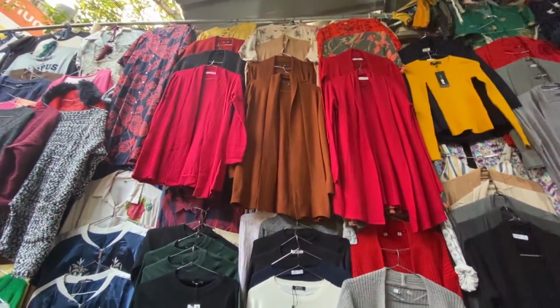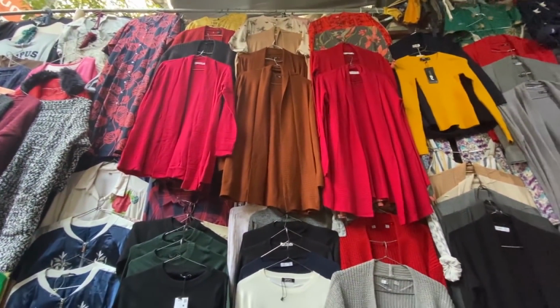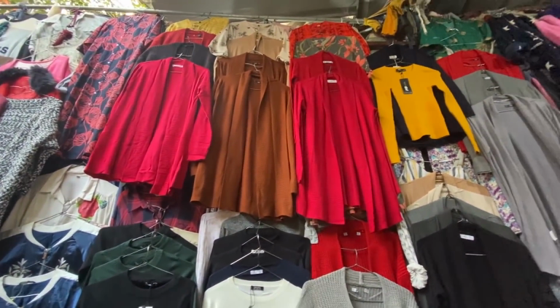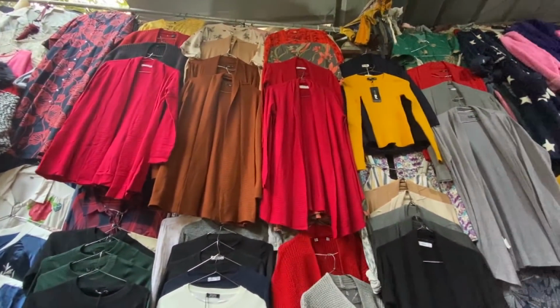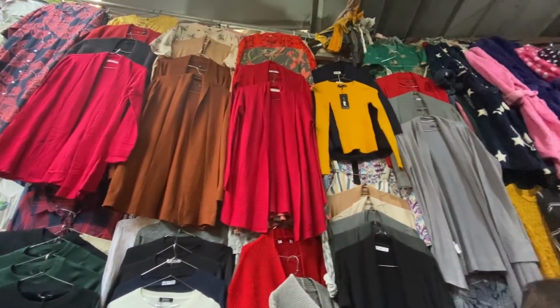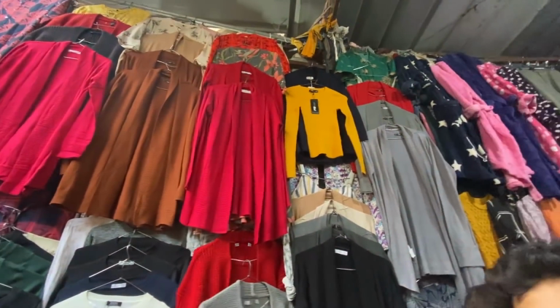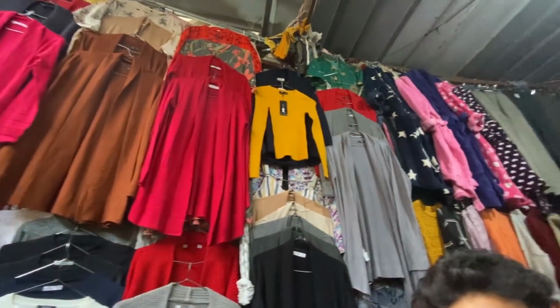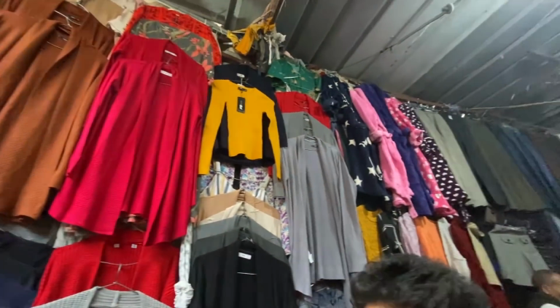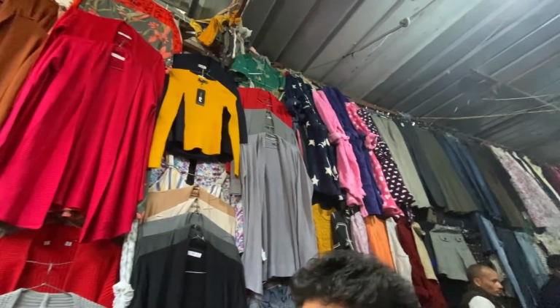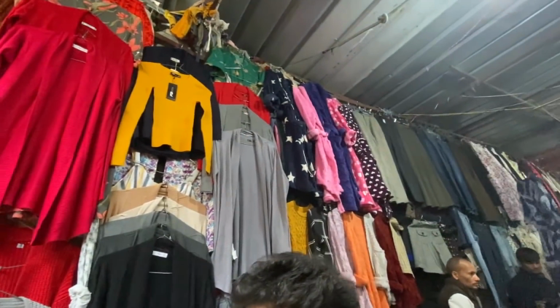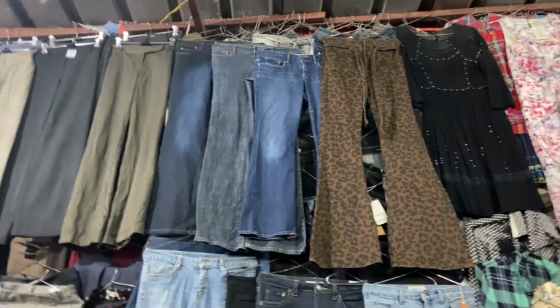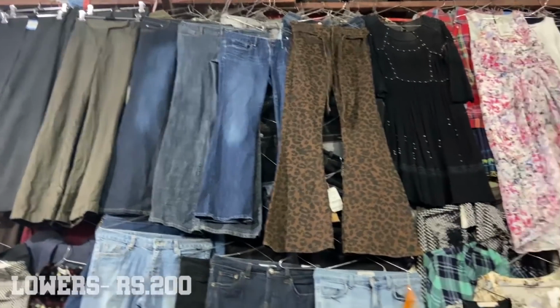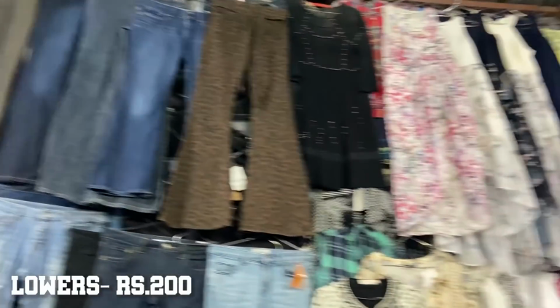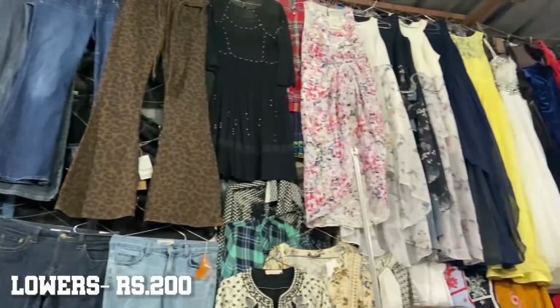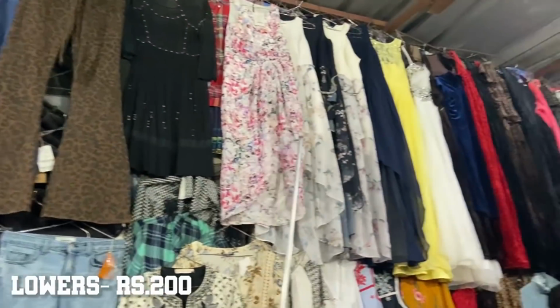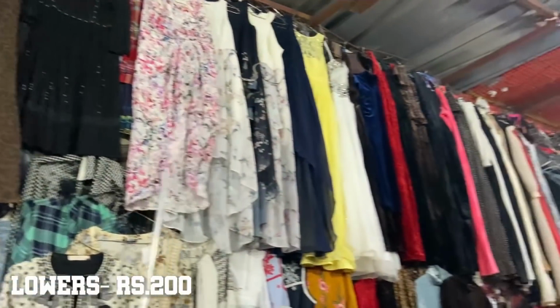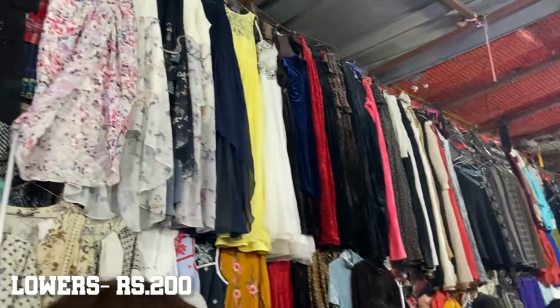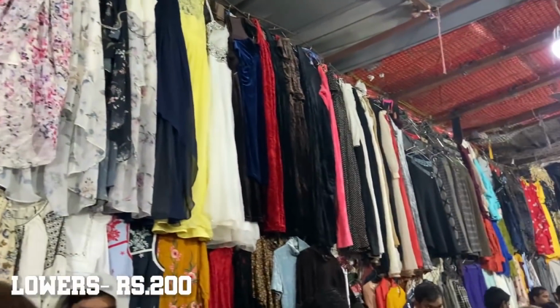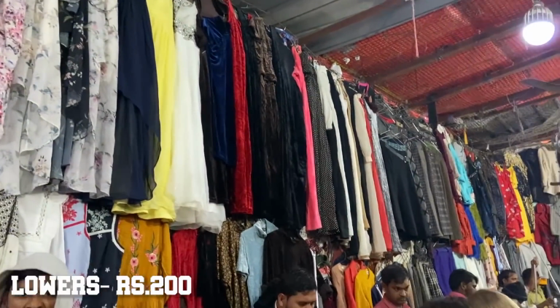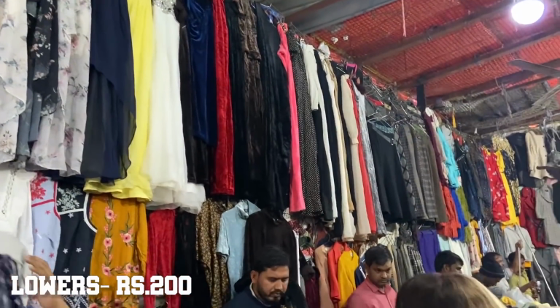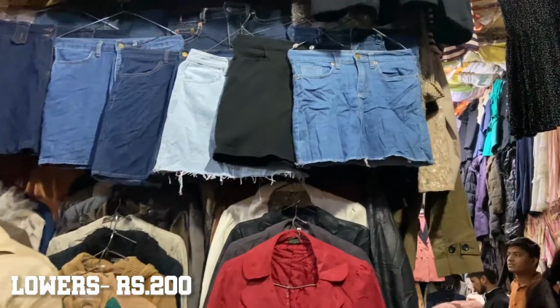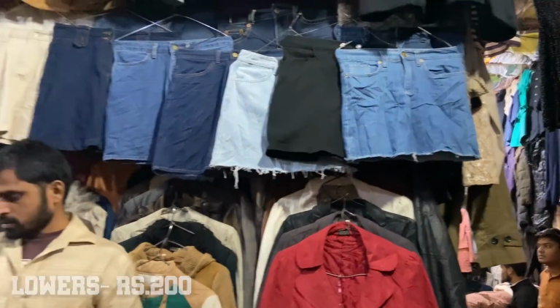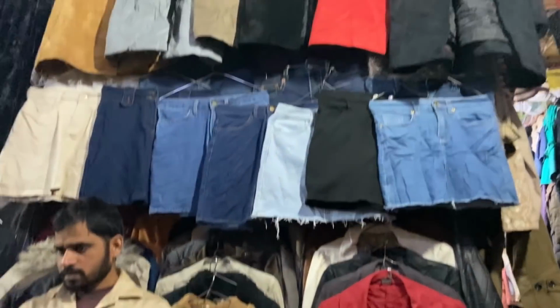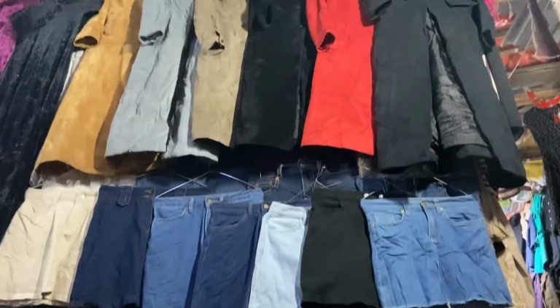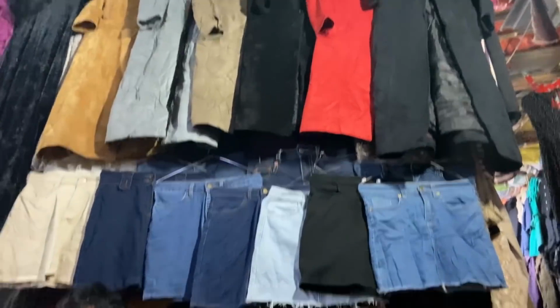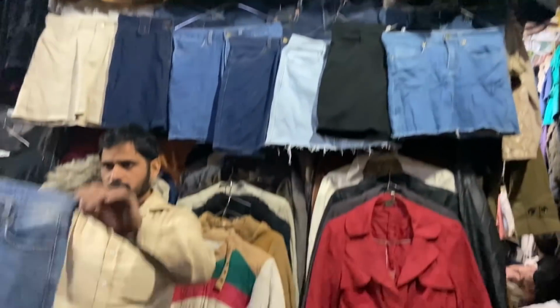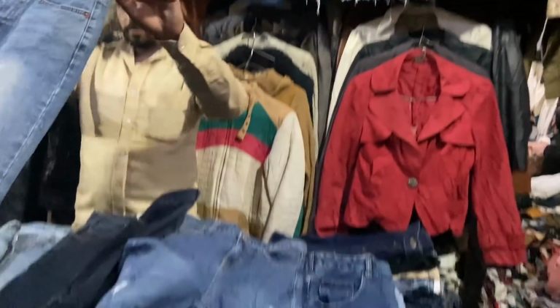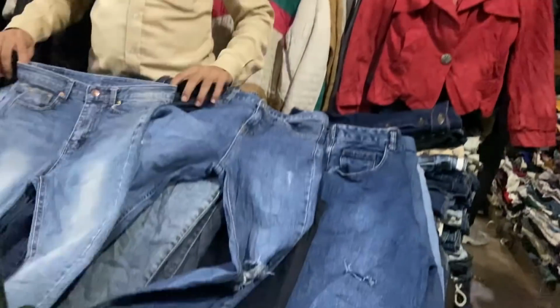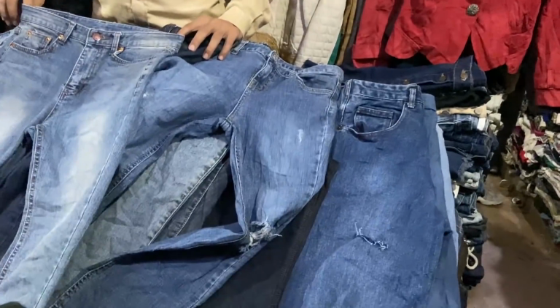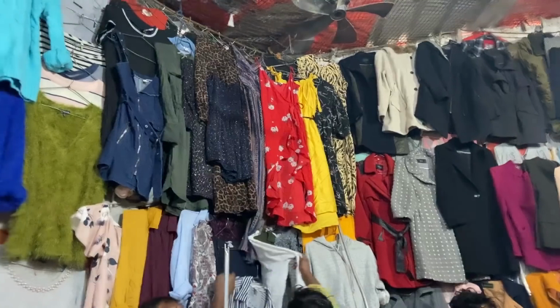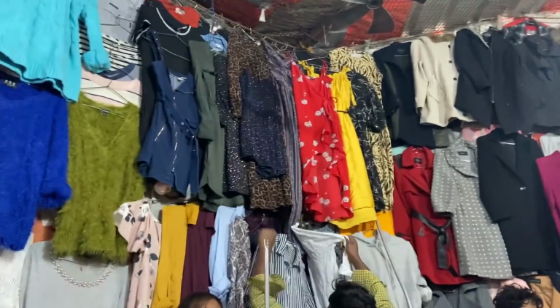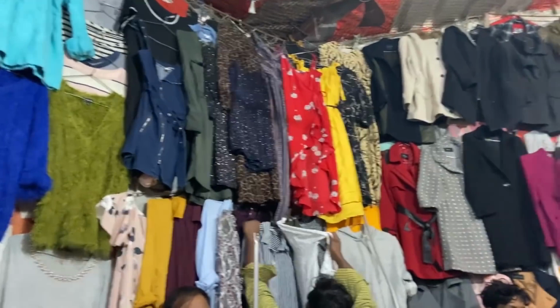Now retro and vintage fashion is poore saal aapko kaafi influencers pe dikha hoga, and Sarojni mein bhi yahi chaayi hui hai. Yahan pe itne achhe wide leg denim pants and bell bottoms mil rahe thi just for 200 rupees. Is month mein aapko sirf kuch aisi shops milengi jahan pe summer clothes honge kyunki this is winter season.